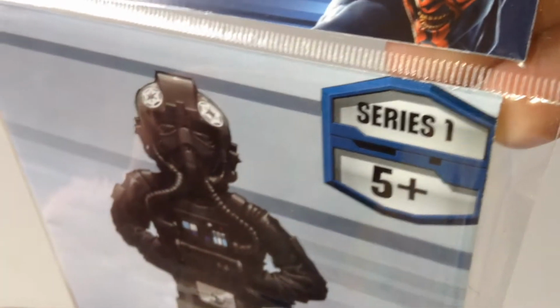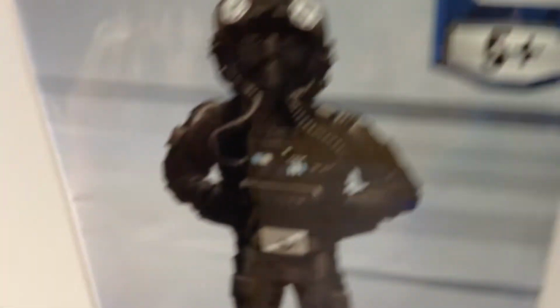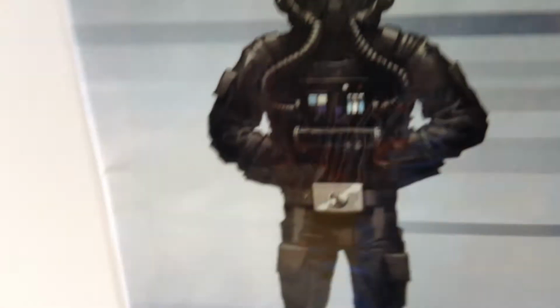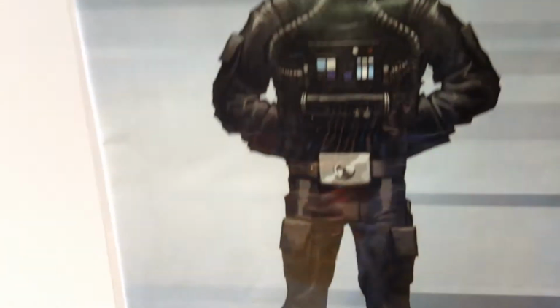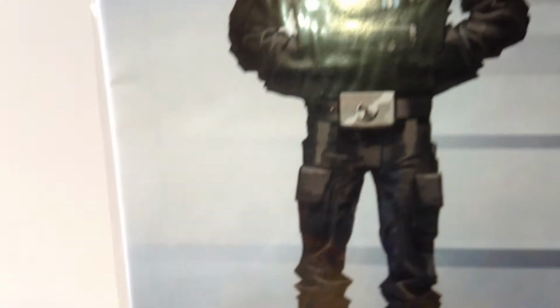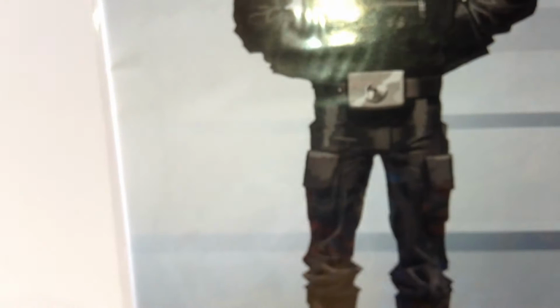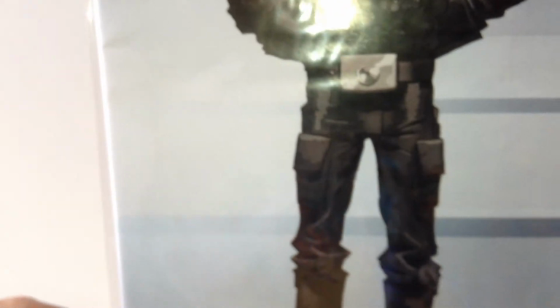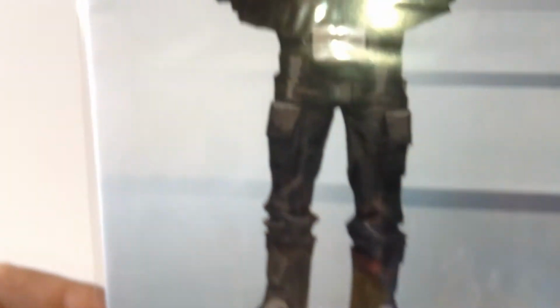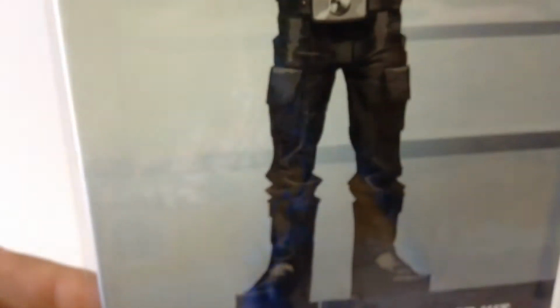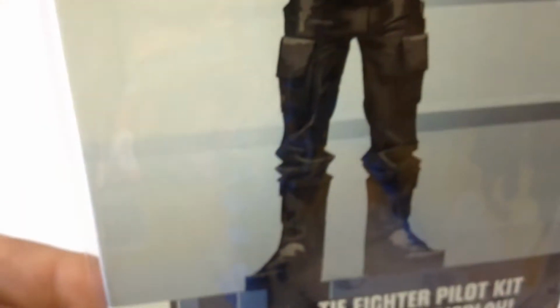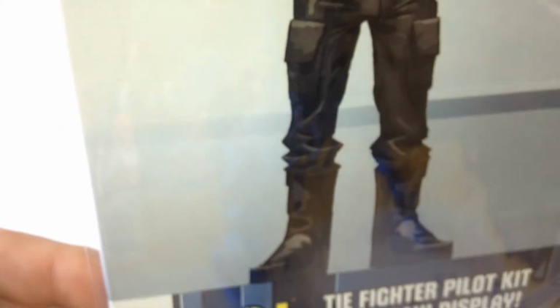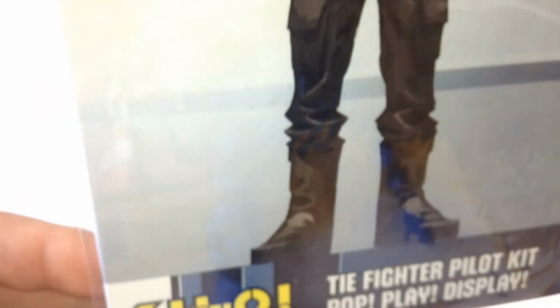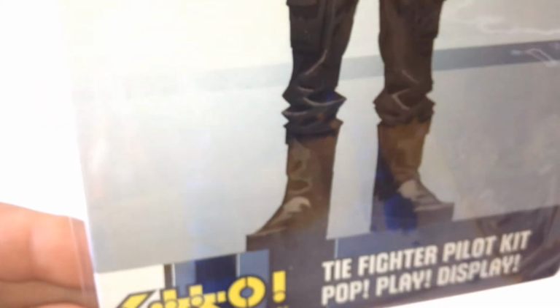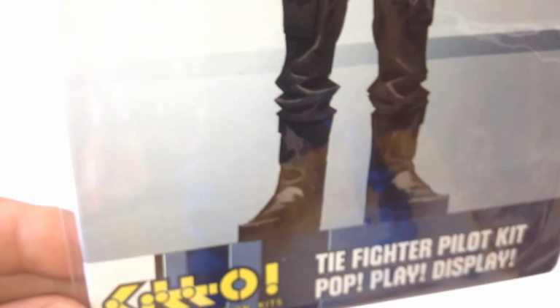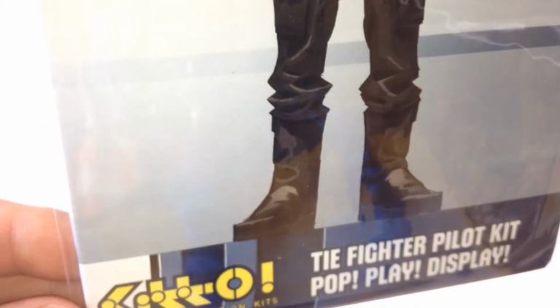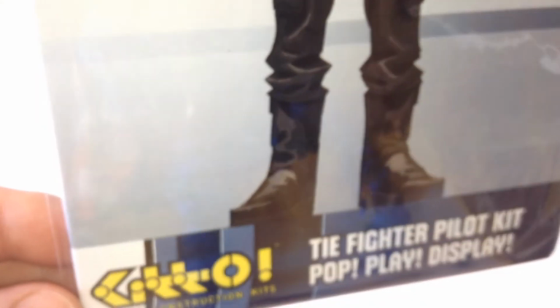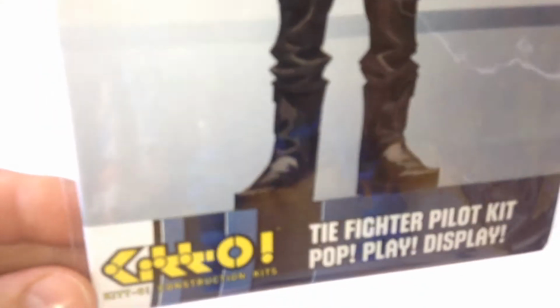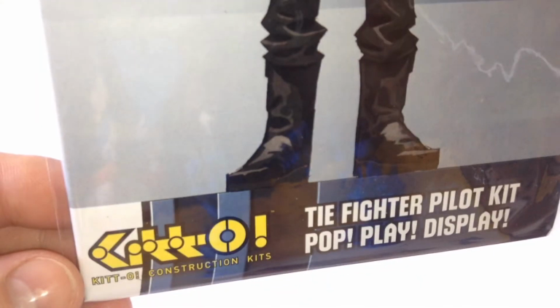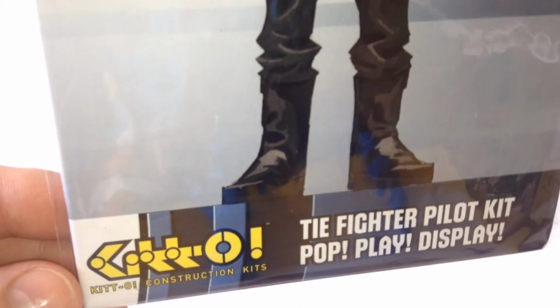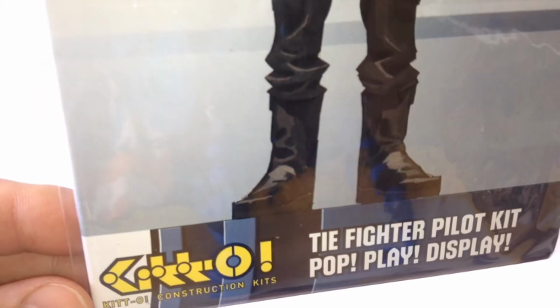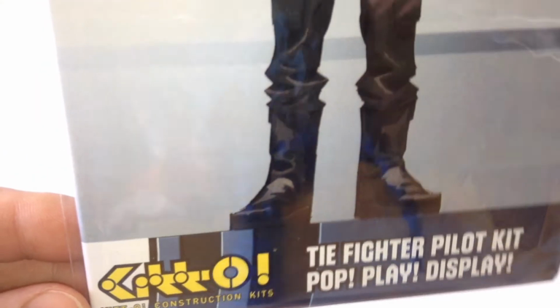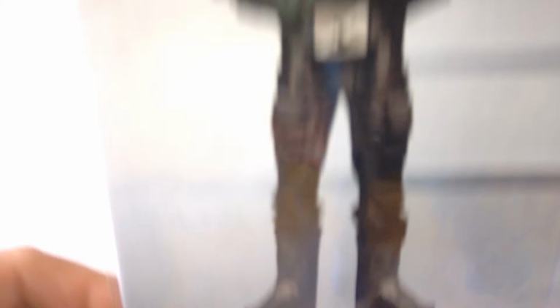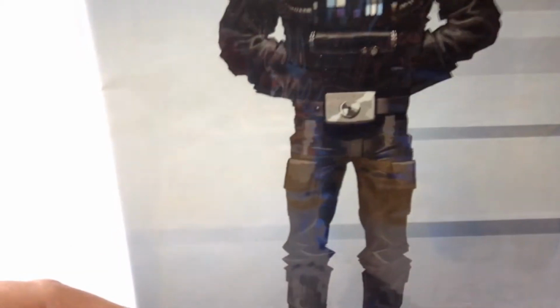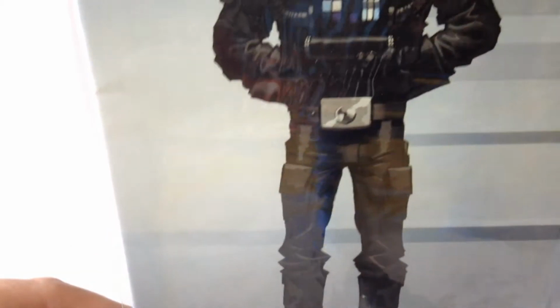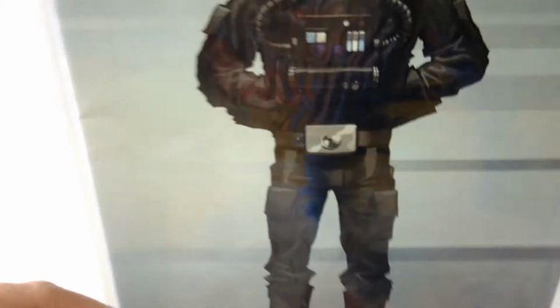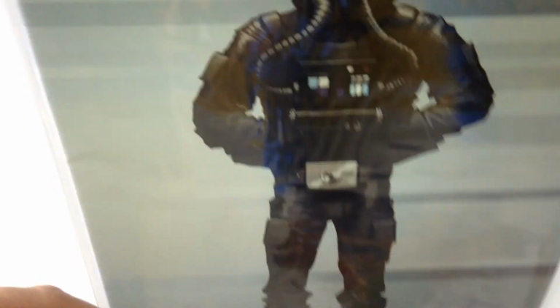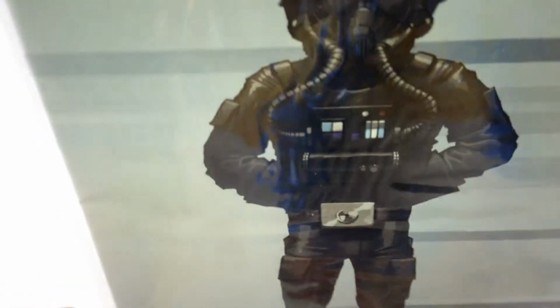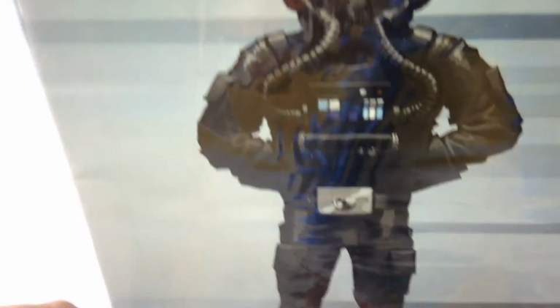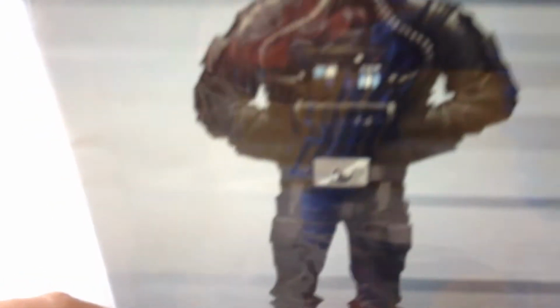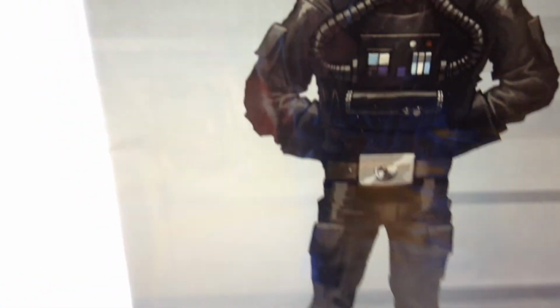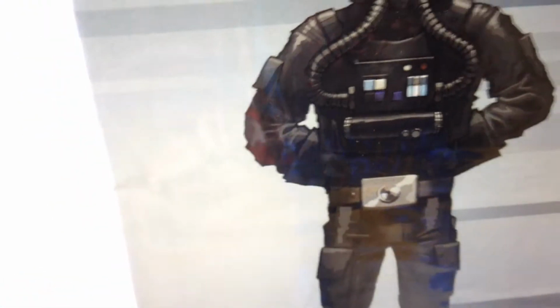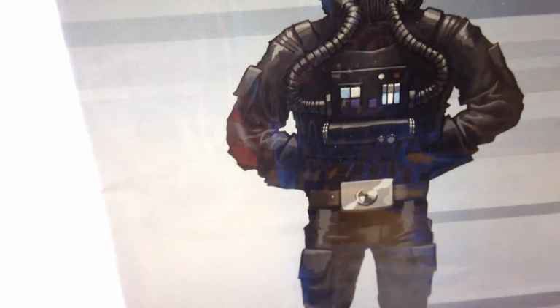There are six figures in the first series. They are Boba Fett, Luke in Pilot Gear, Yoda, Admiral Ackbar, this TIE fighter pilot, and Darth Vader.